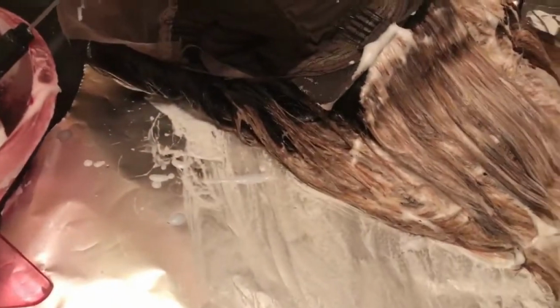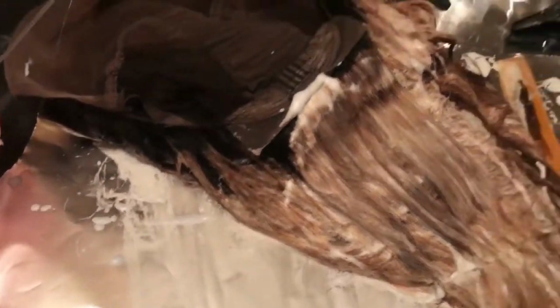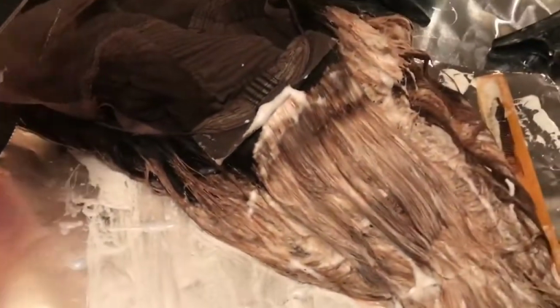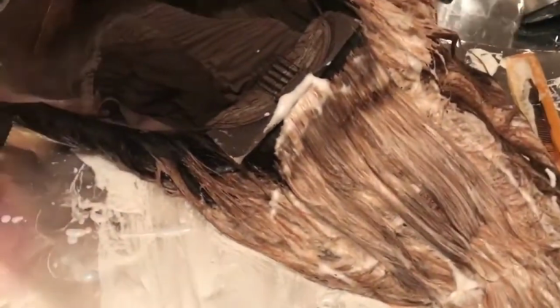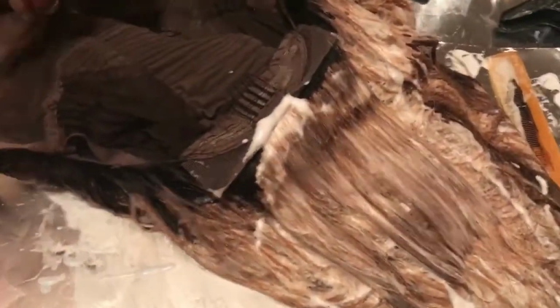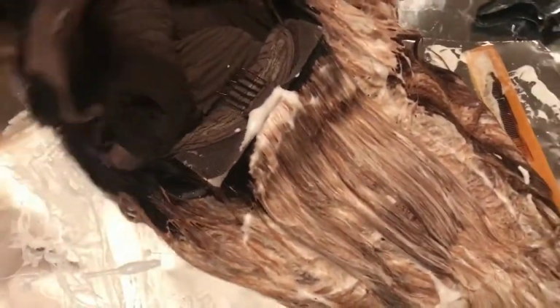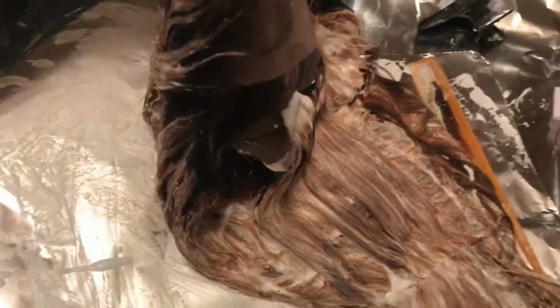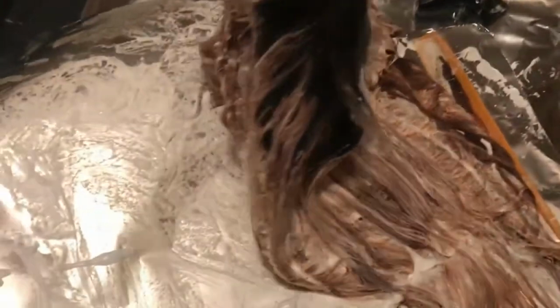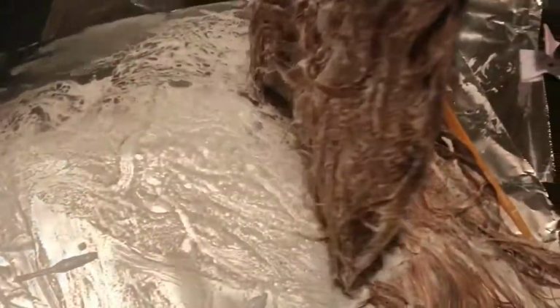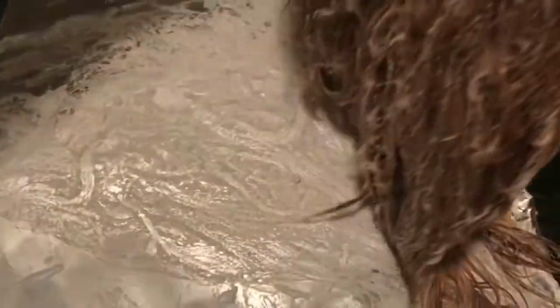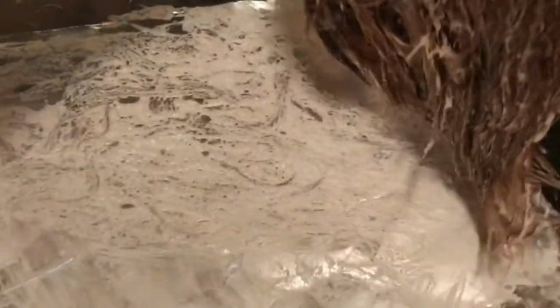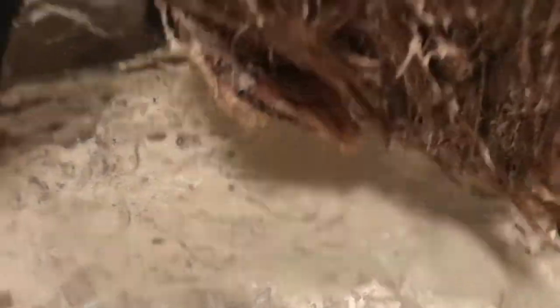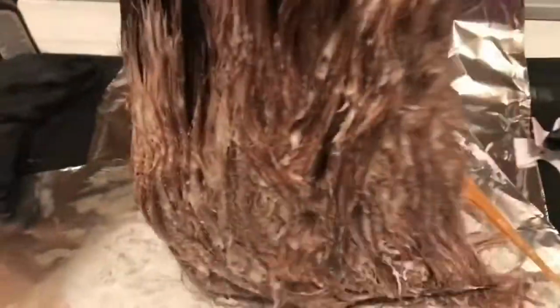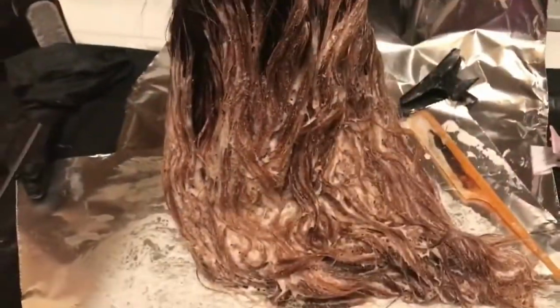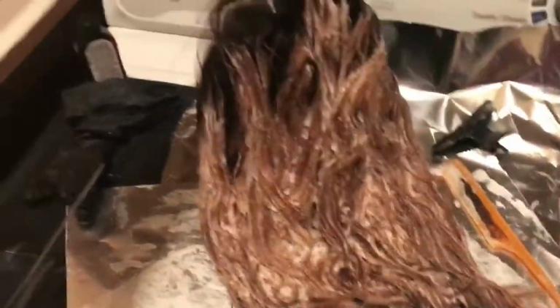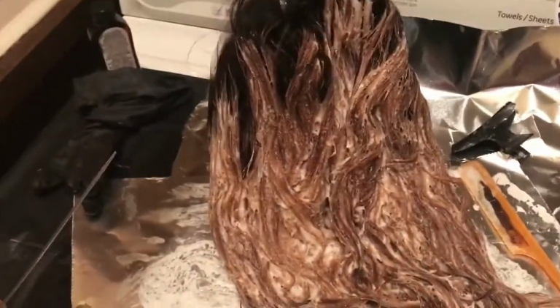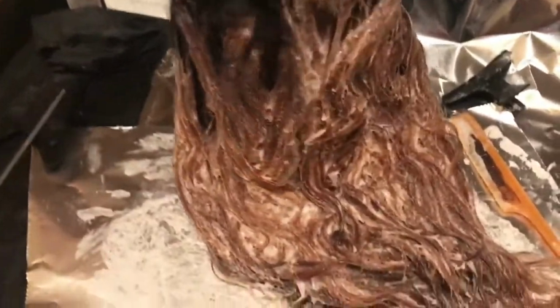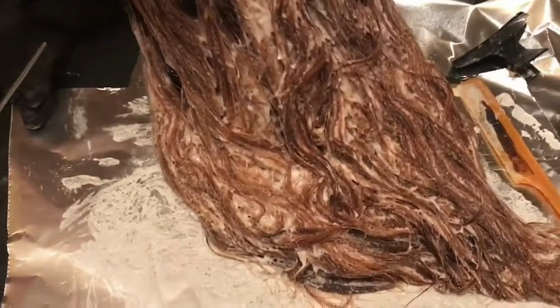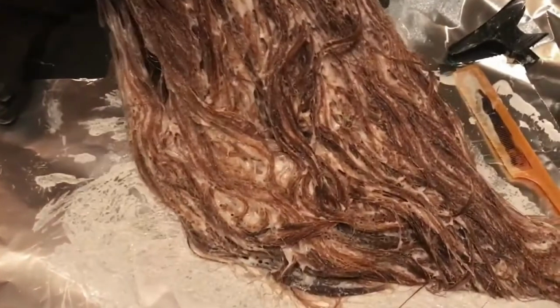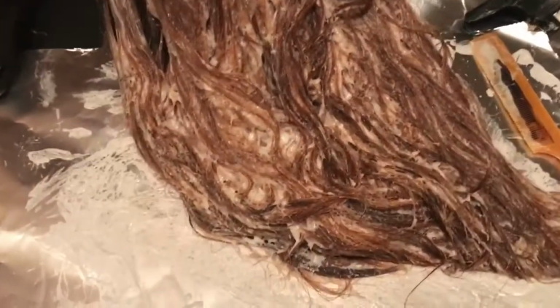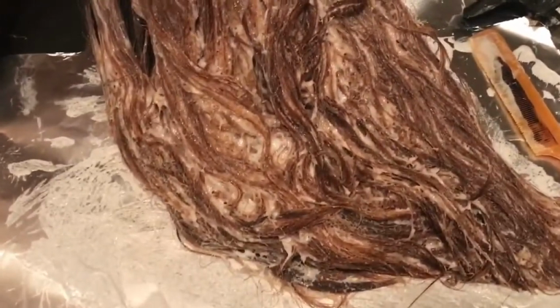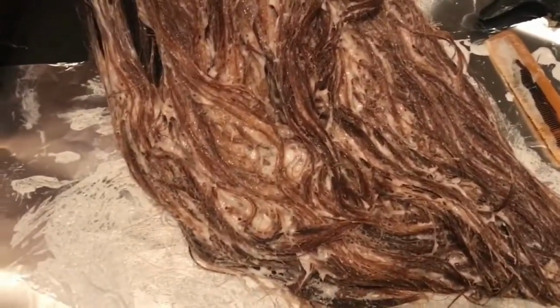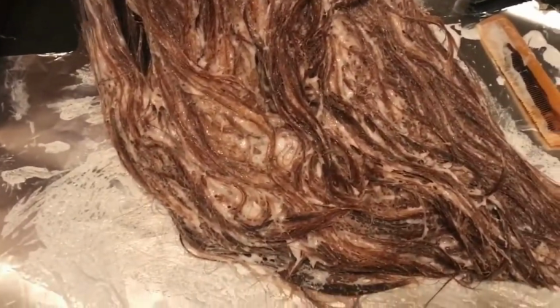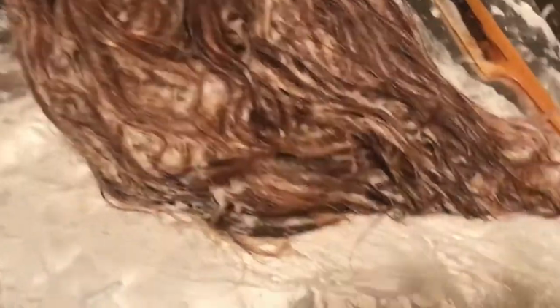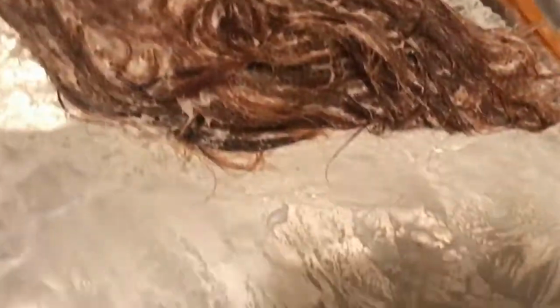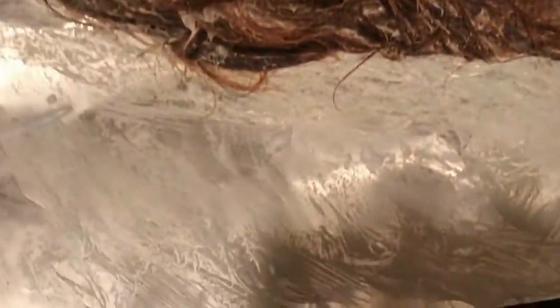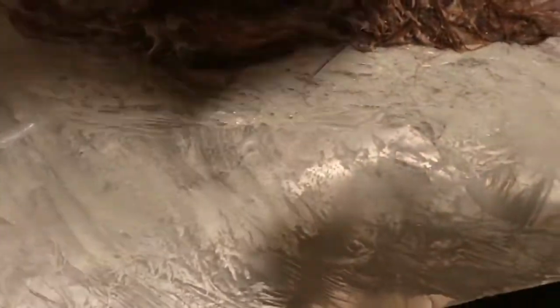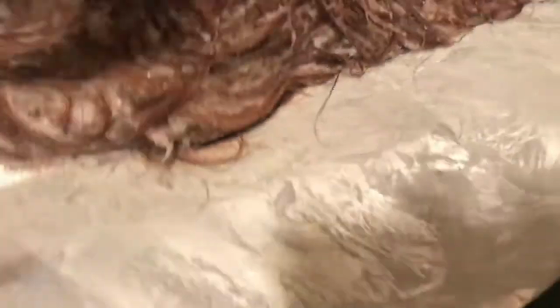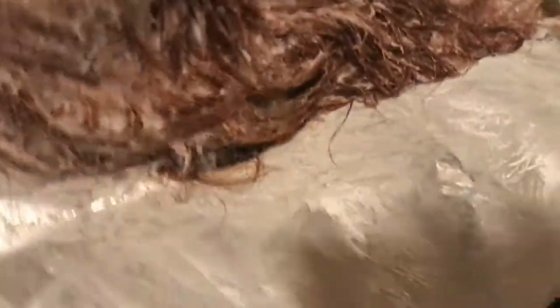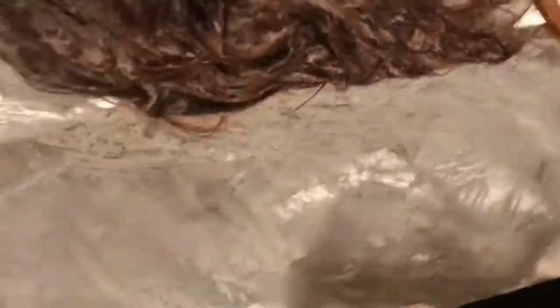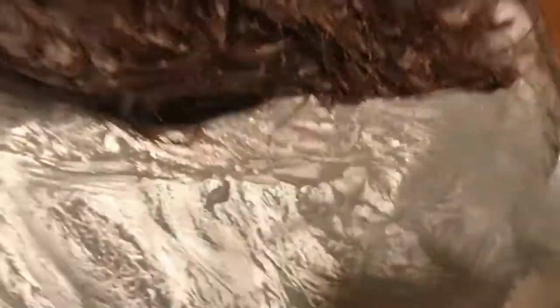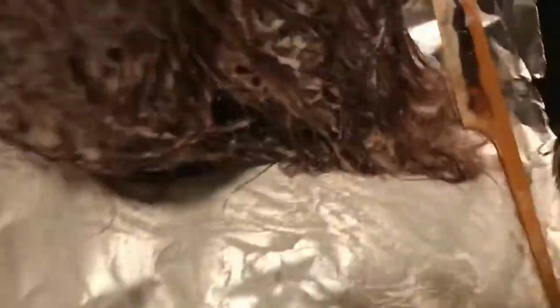This is how it looked after the first bleach. I think it came out good, but that's when I changed my mind and said that I wanted to just do an entire wig that's blonde. So I went back and re-bleached it.